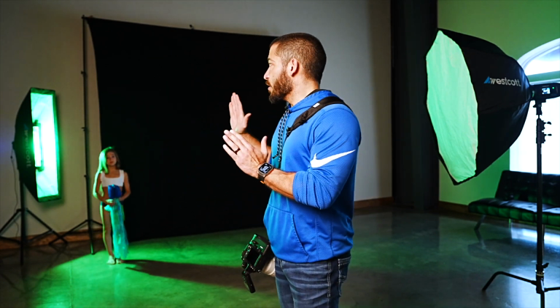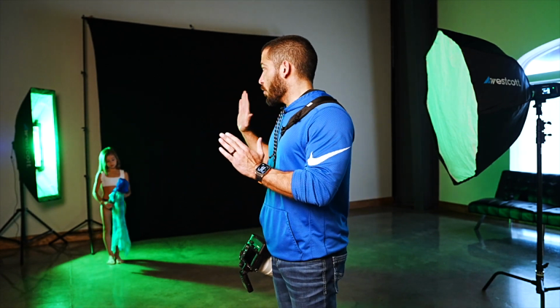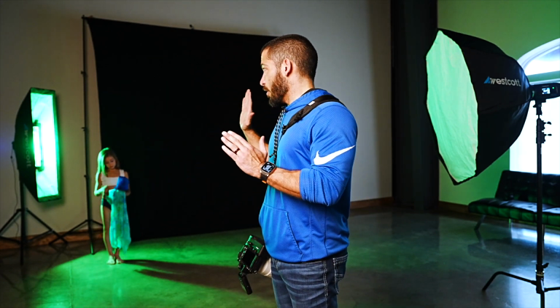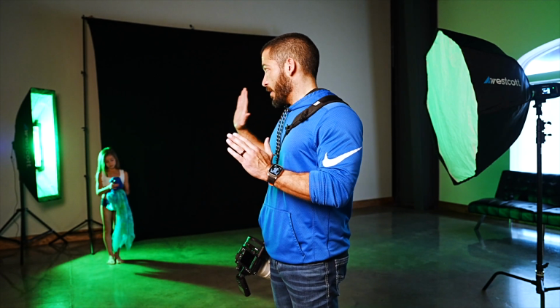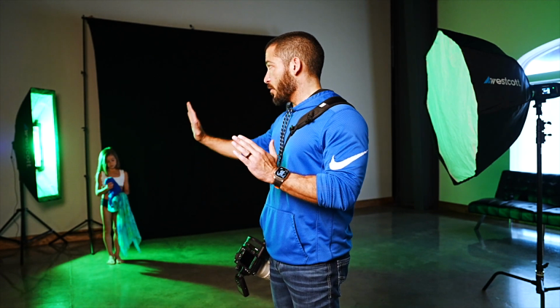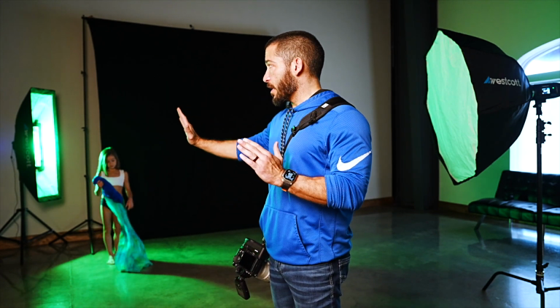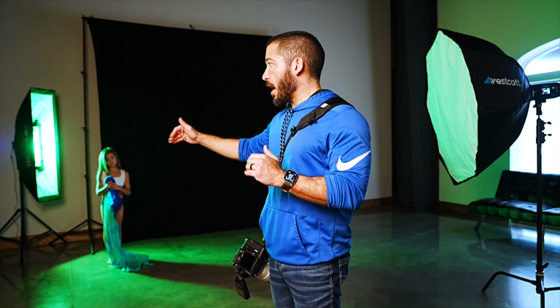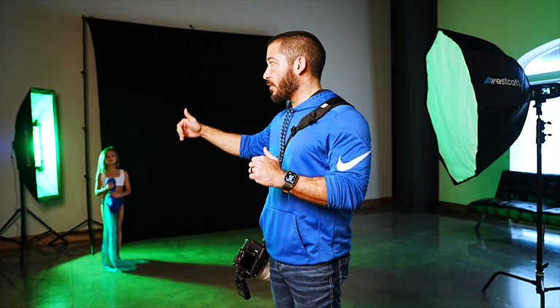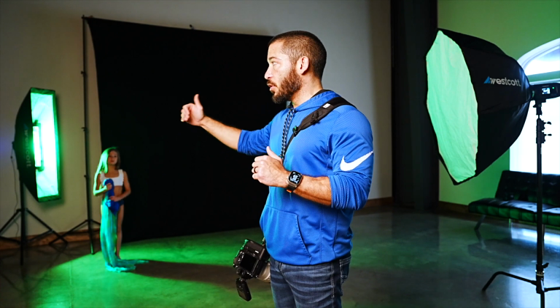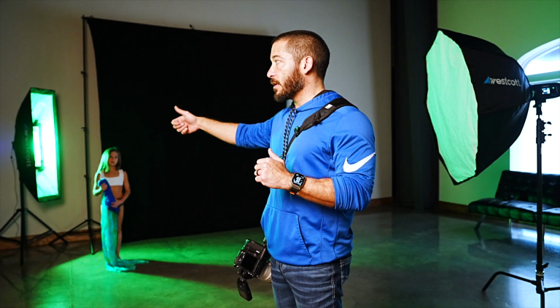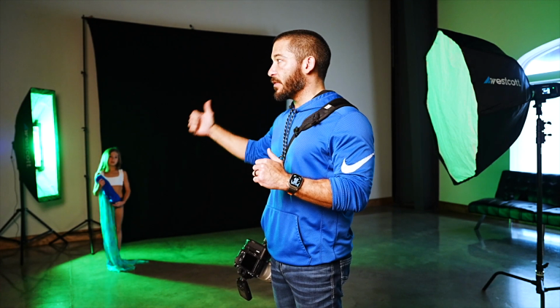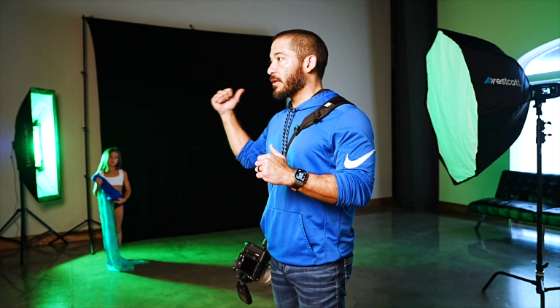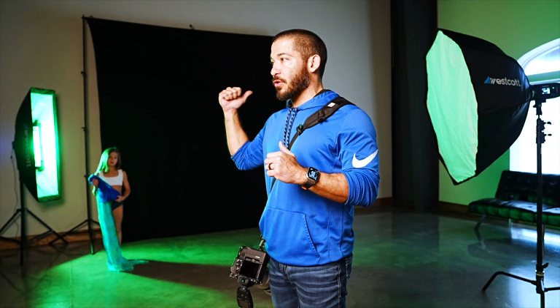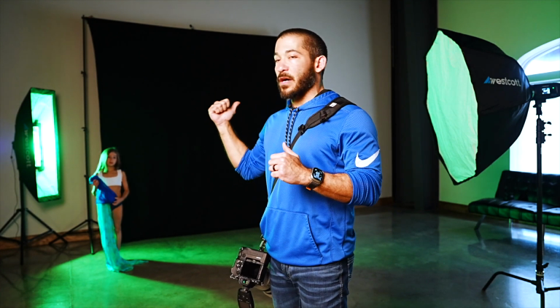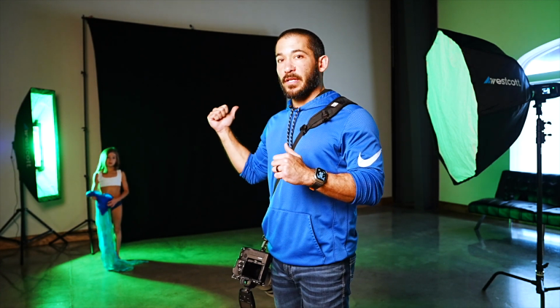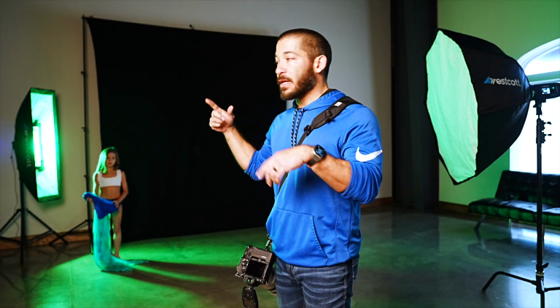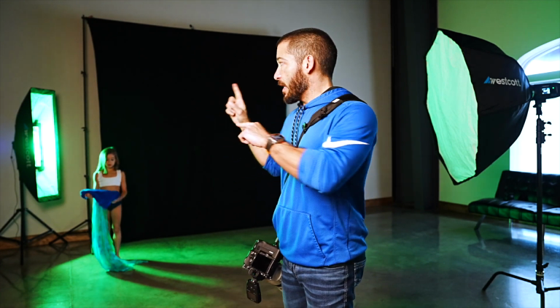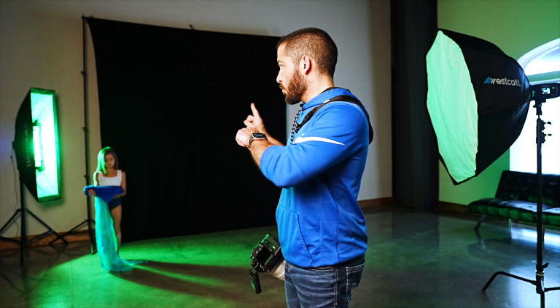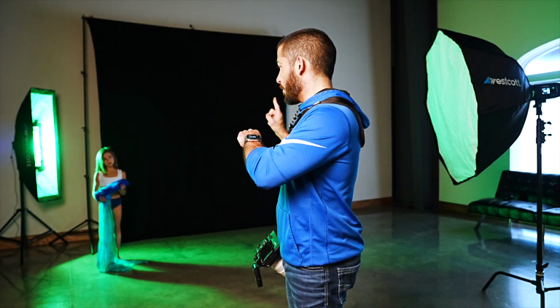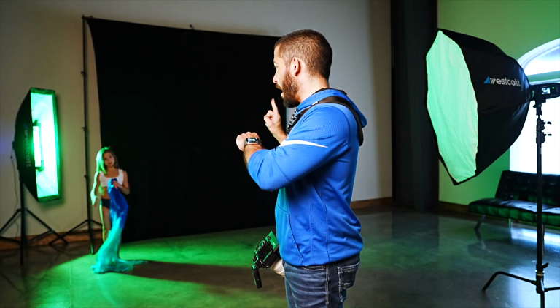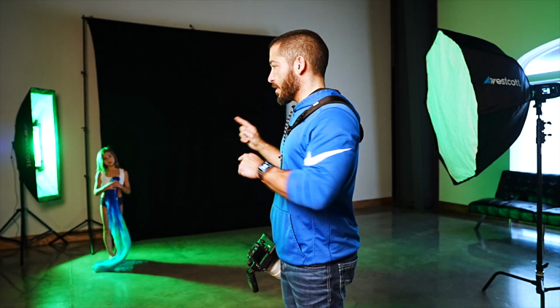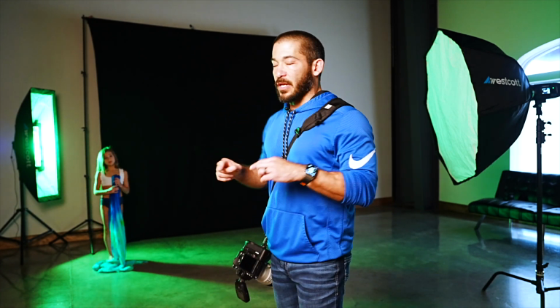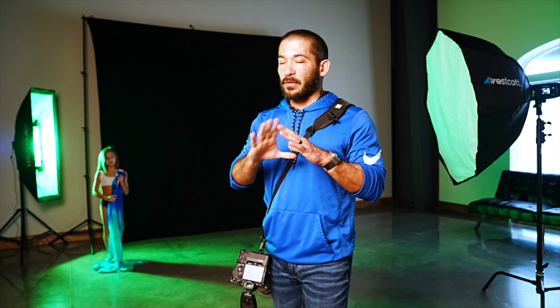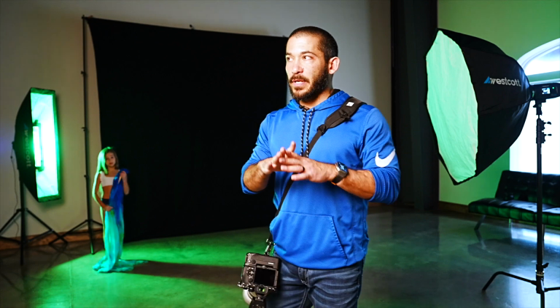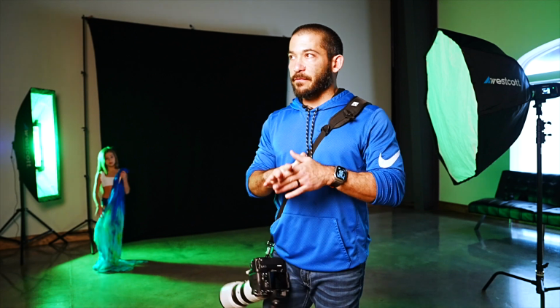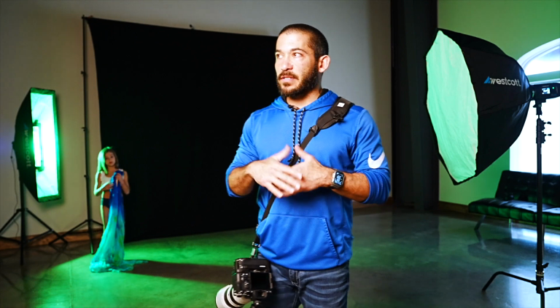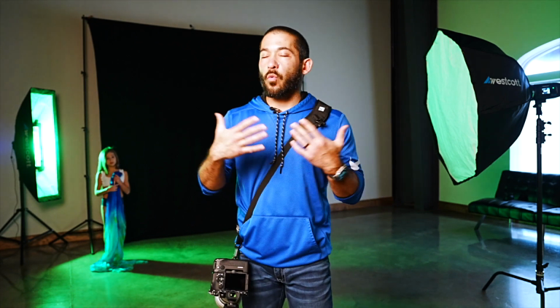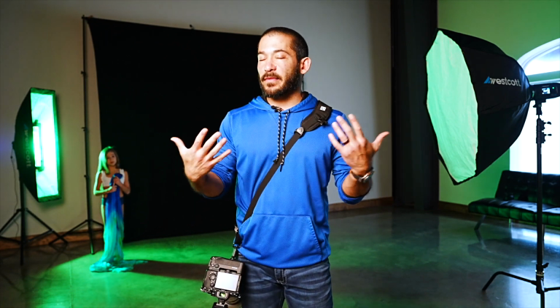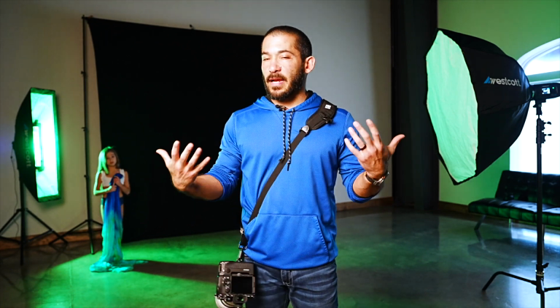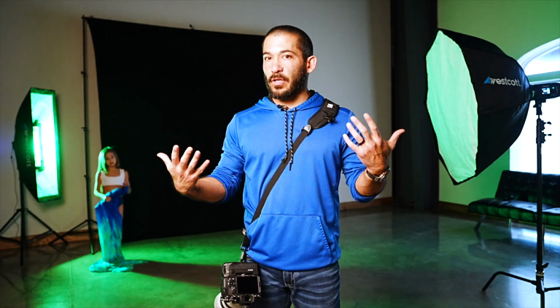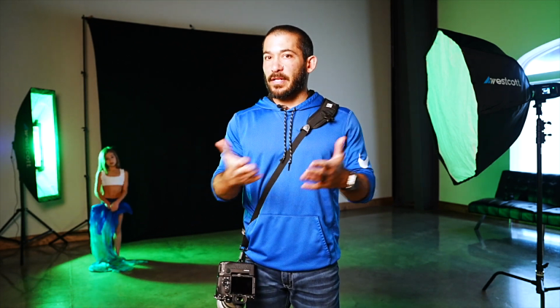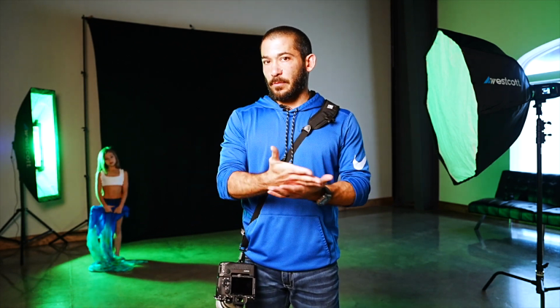In the other video, I have her moving and then the strobe fires at the end. This one's going to be the opposite — it's a little bit different. It's not quite the same look, but it's similar.